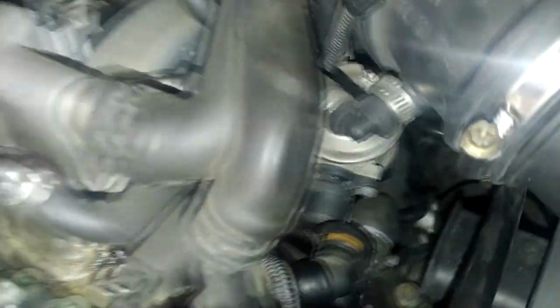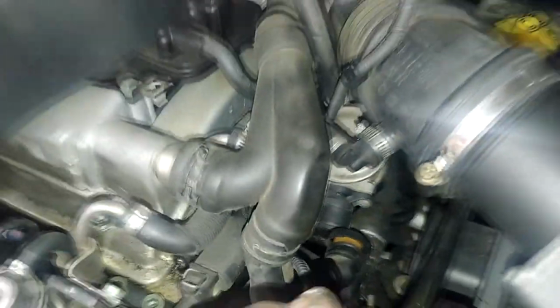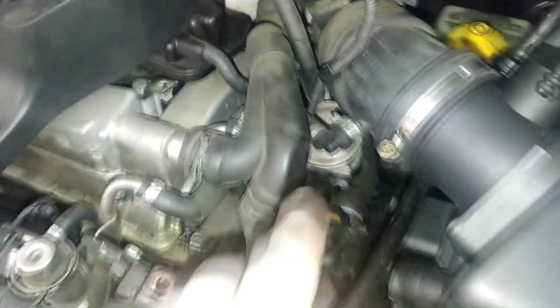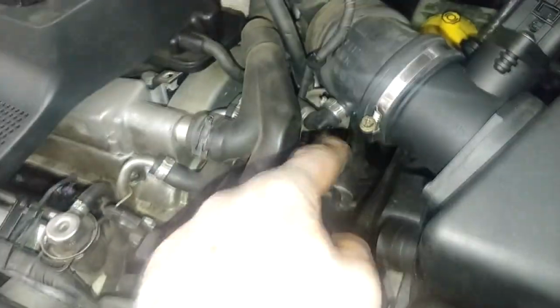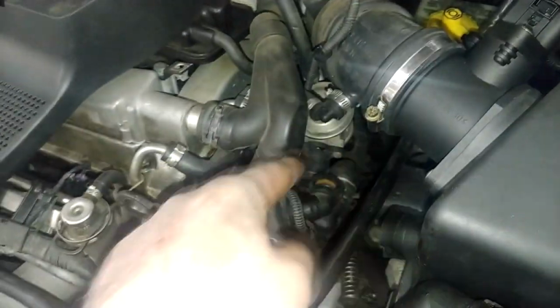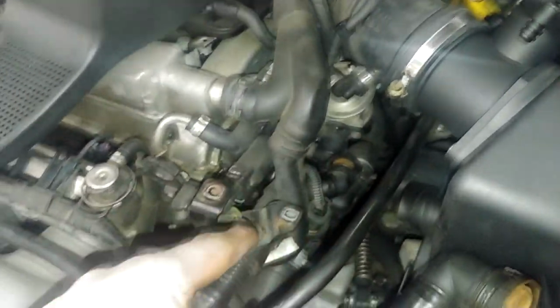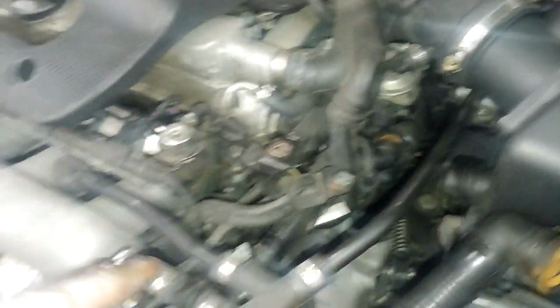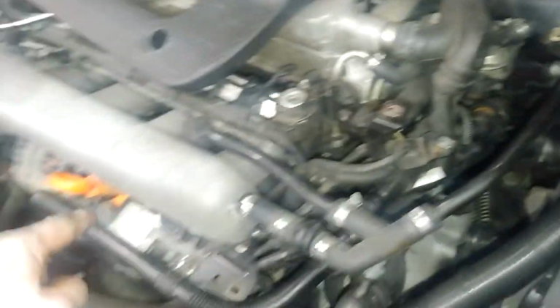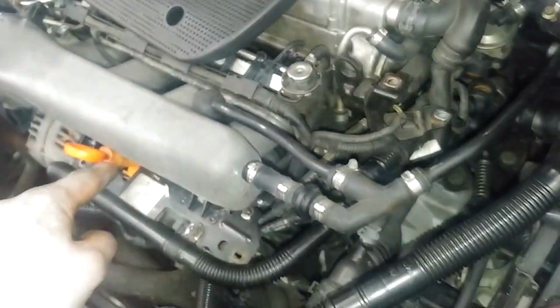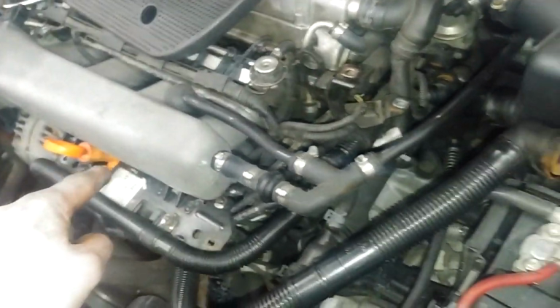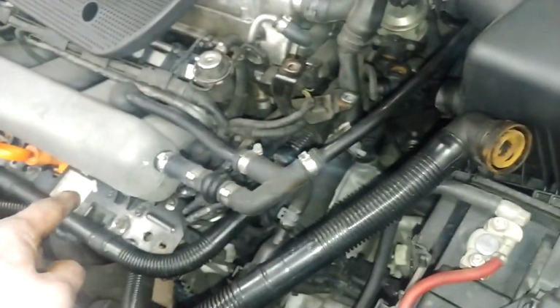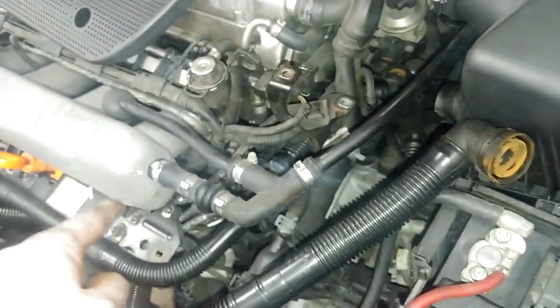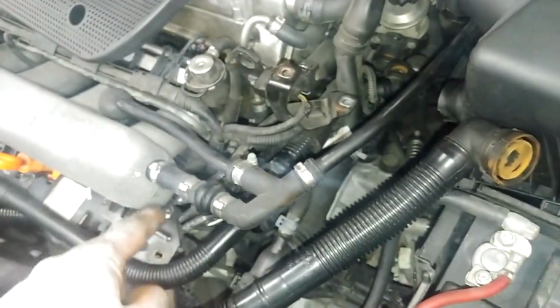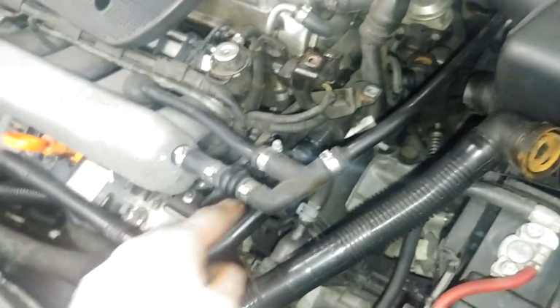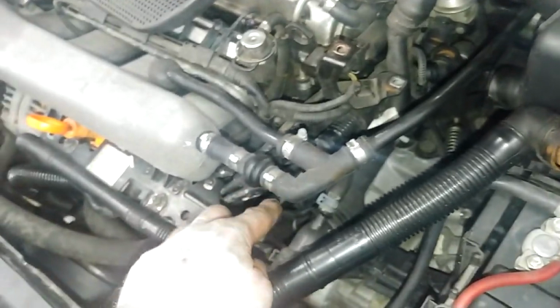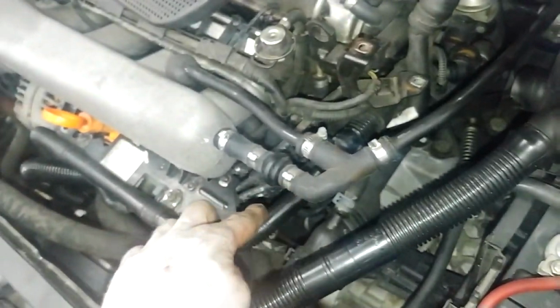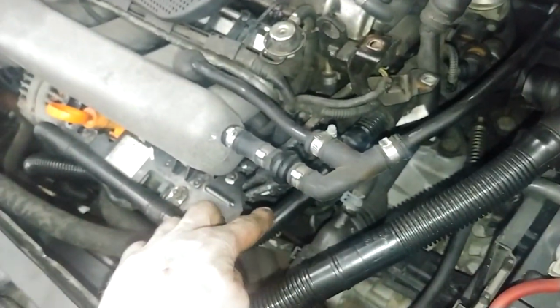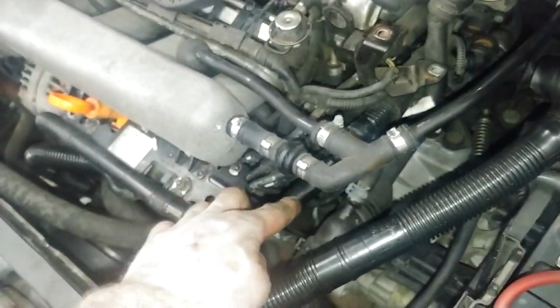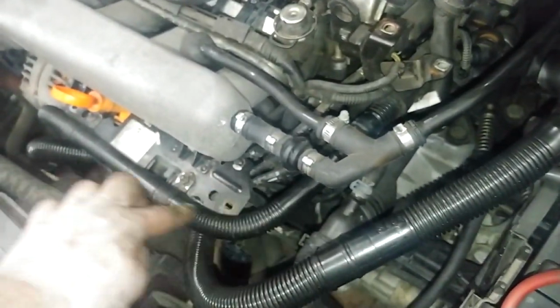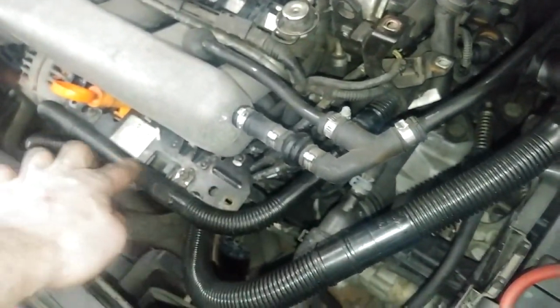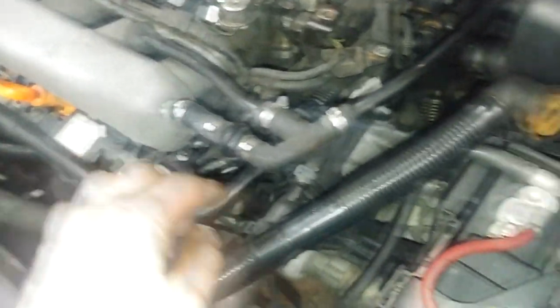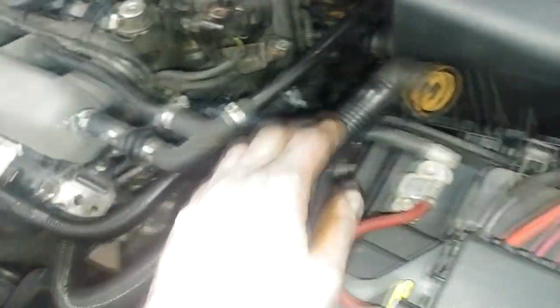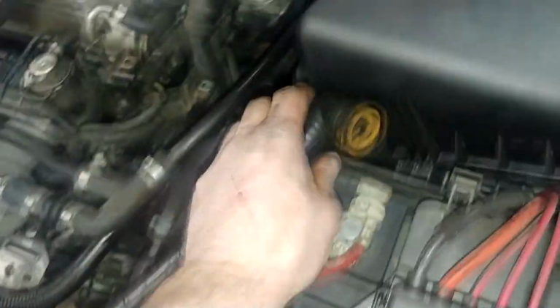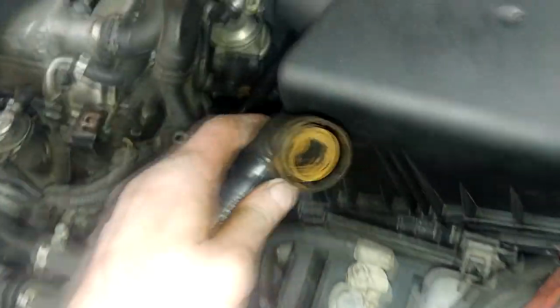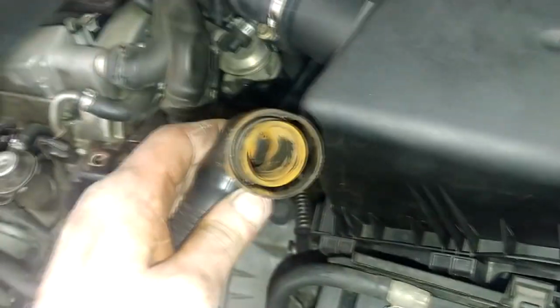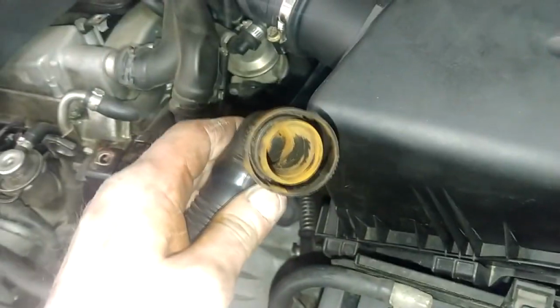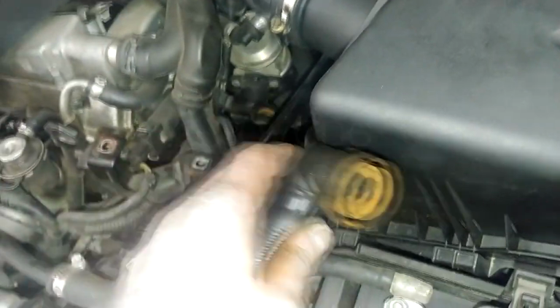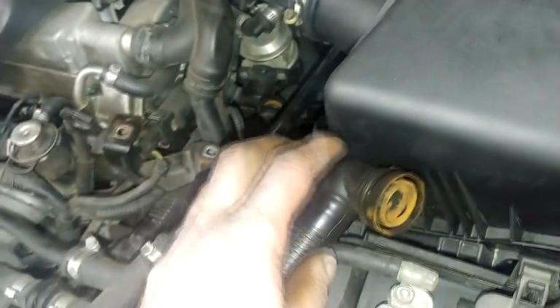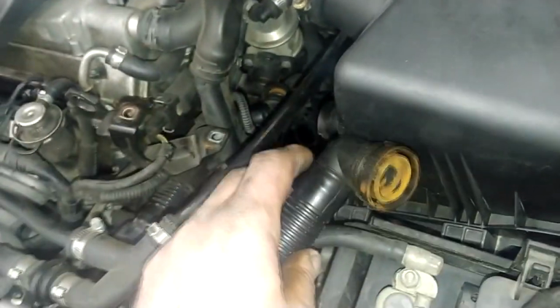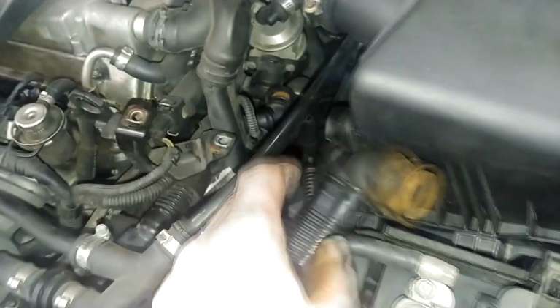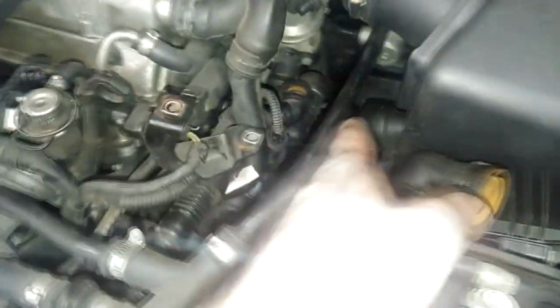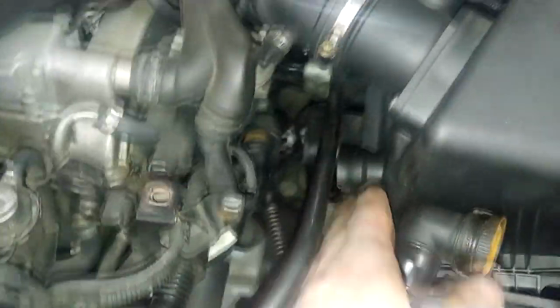What happens is that warm exhaust gets into the secondary air system, and when you shut the engine off it cools and condenses — all the way up to the air filter.